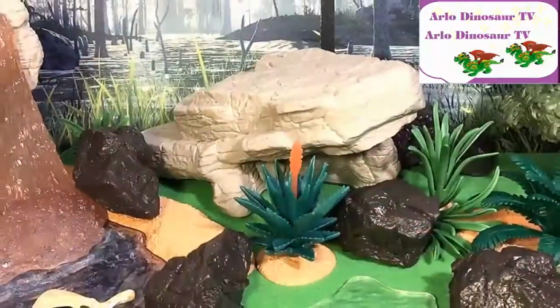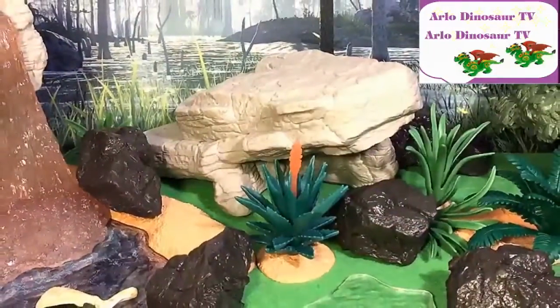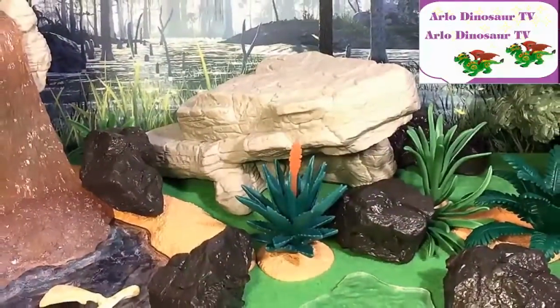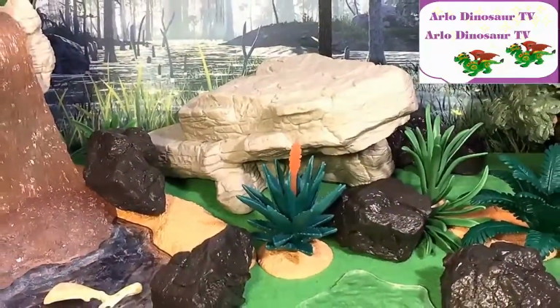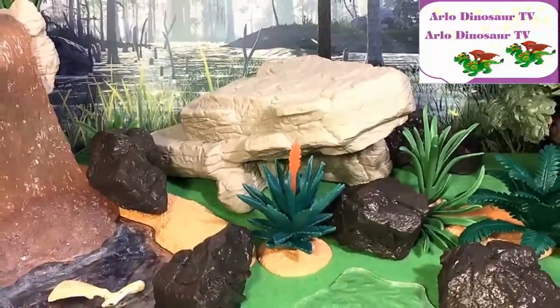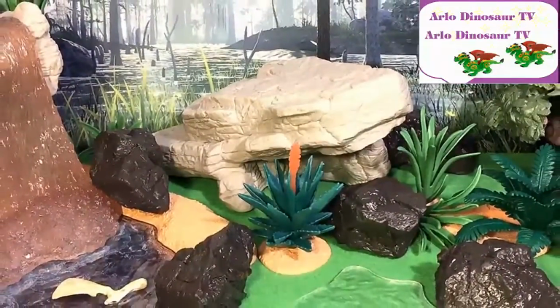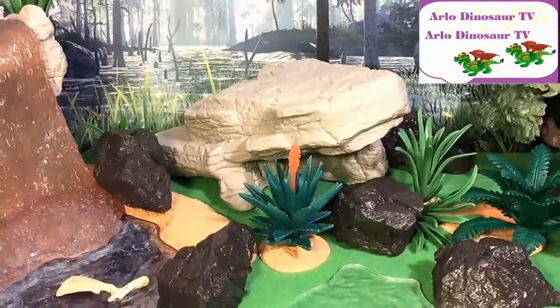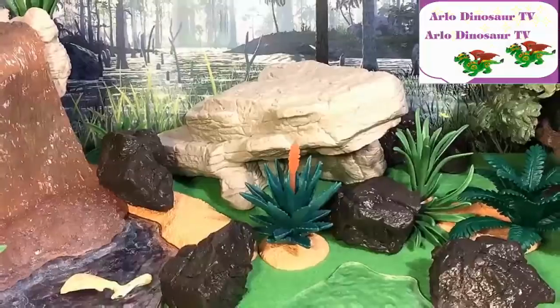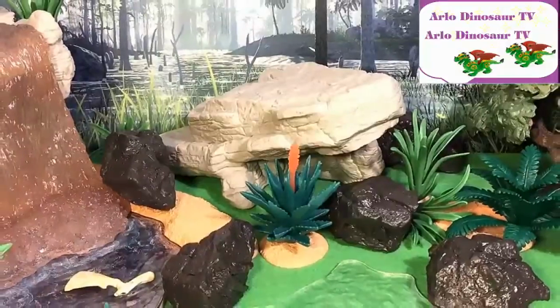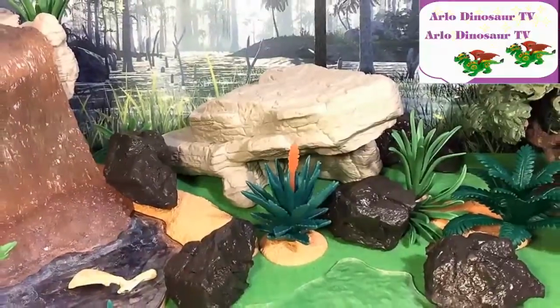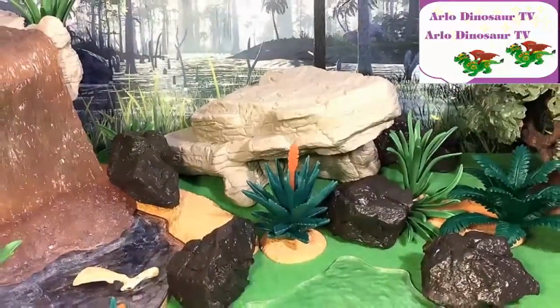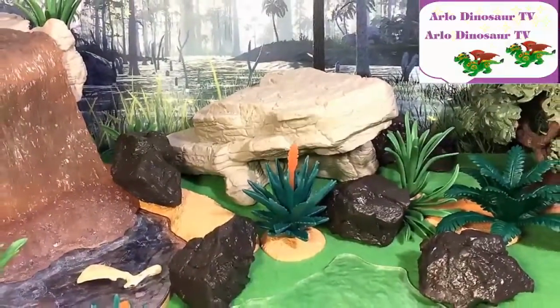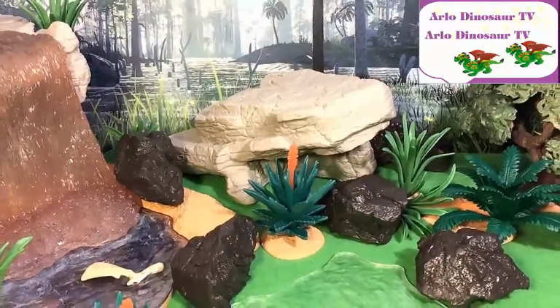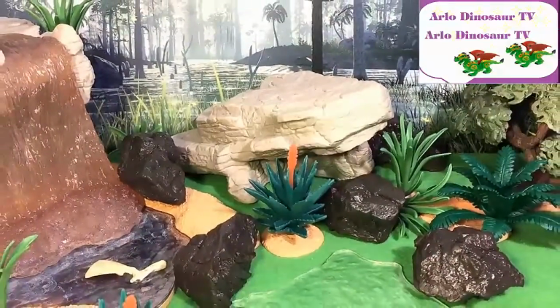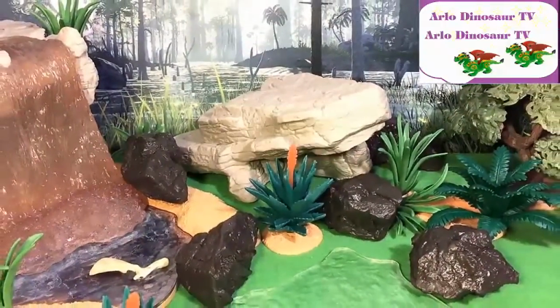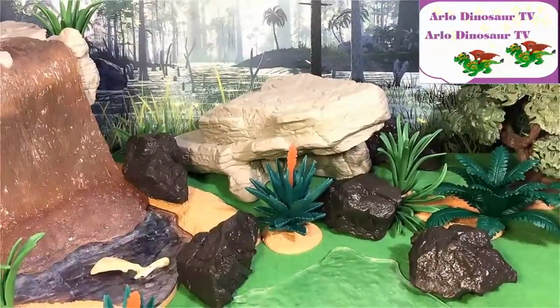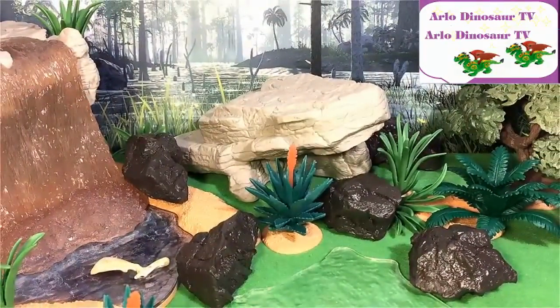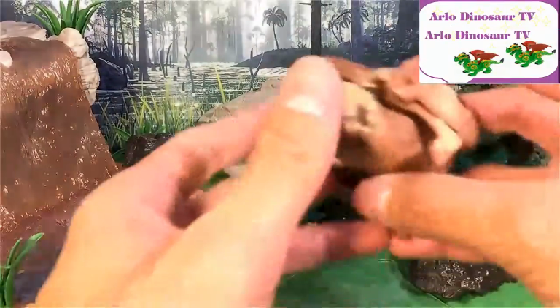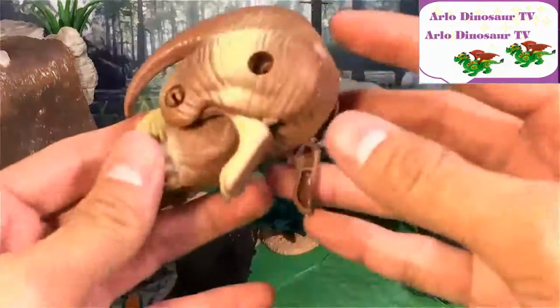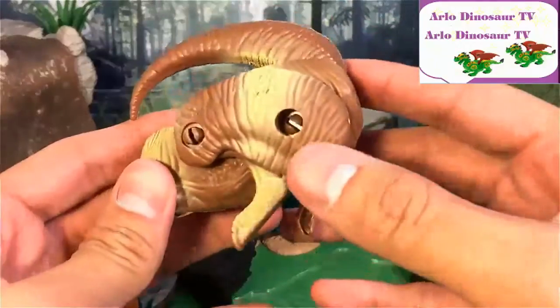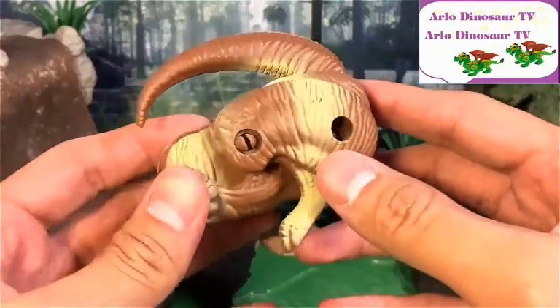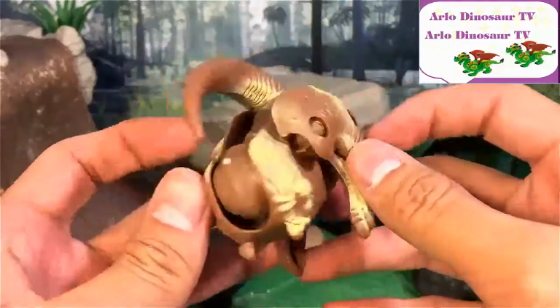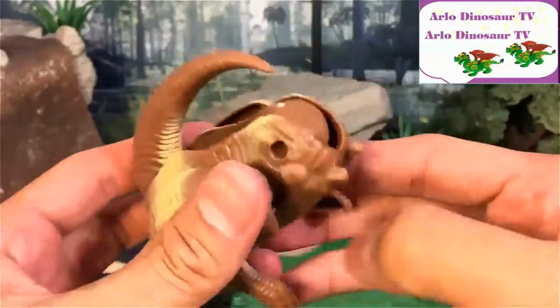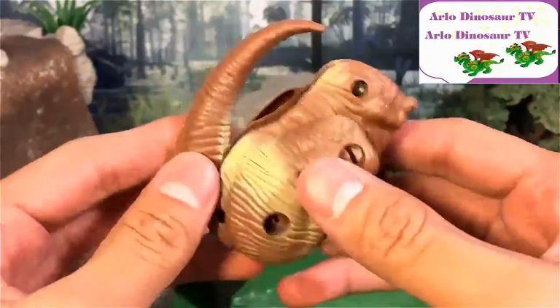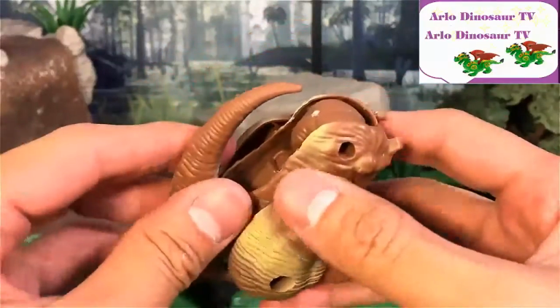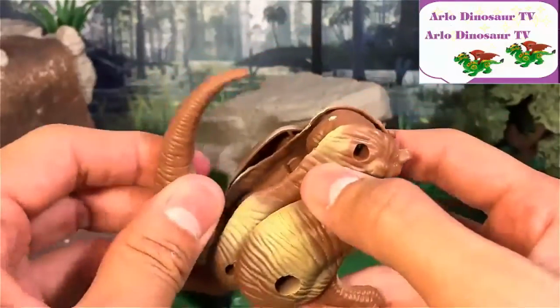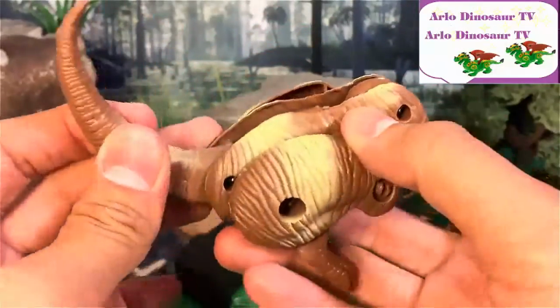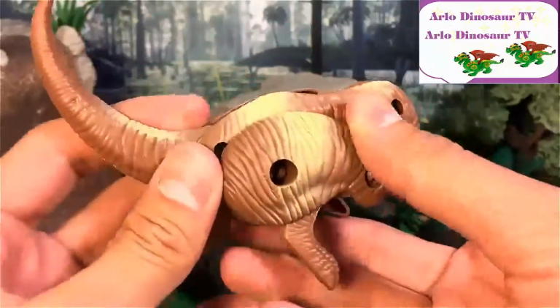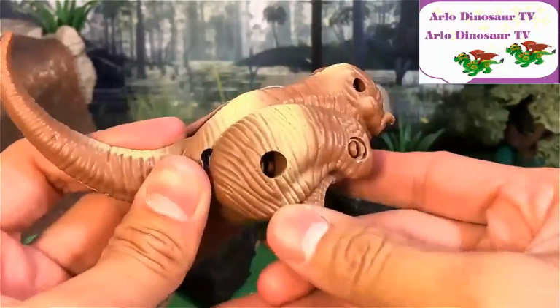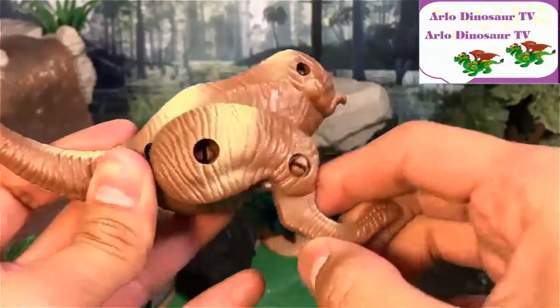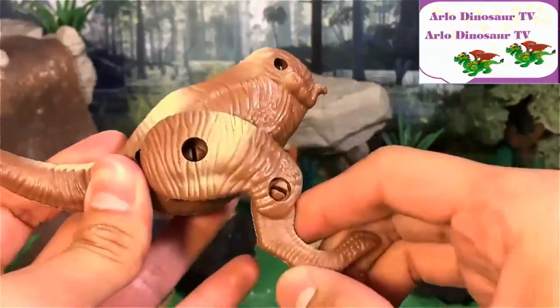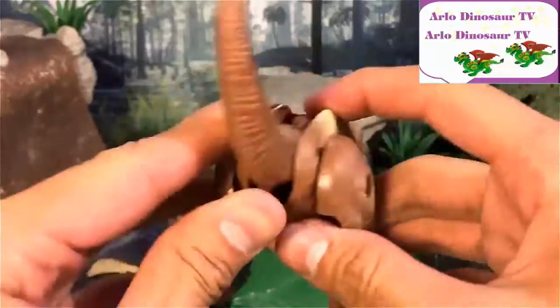We have the background ready for transforming the eggs into dinosaurs, so let's get started. The first dinosaur that we are going to transform will be this brown one over here, so let's transform this right now.